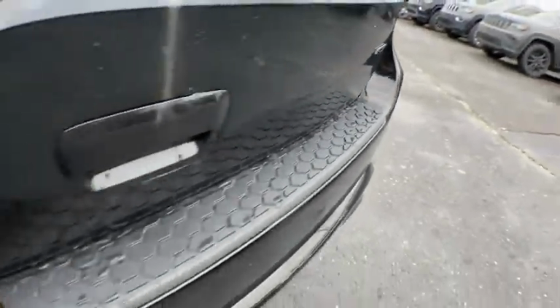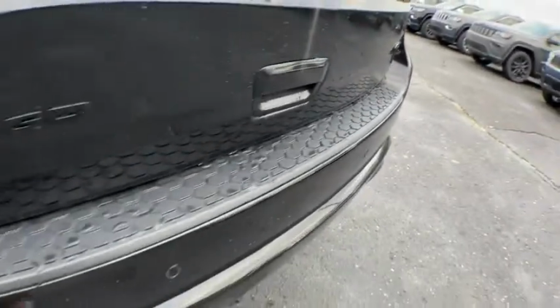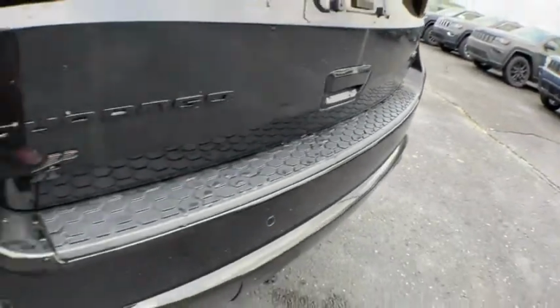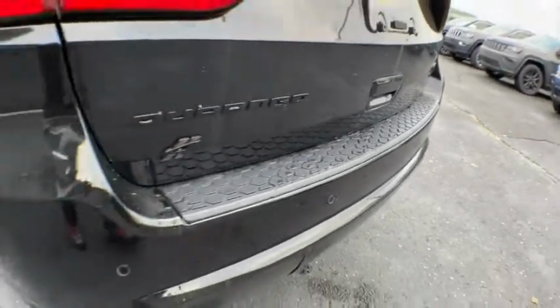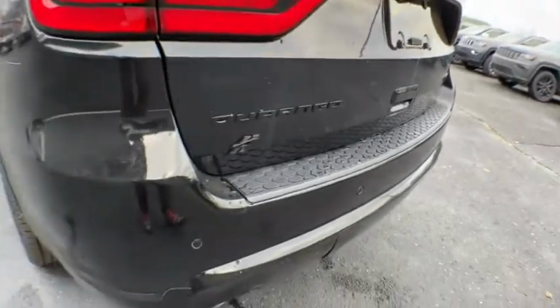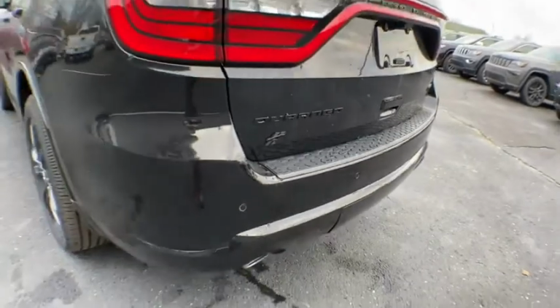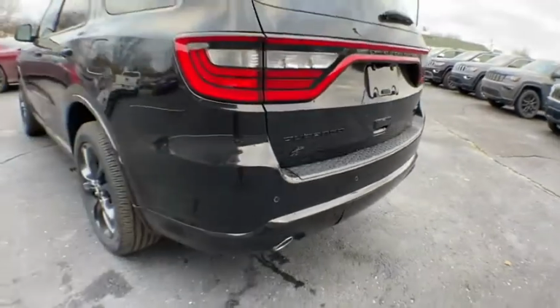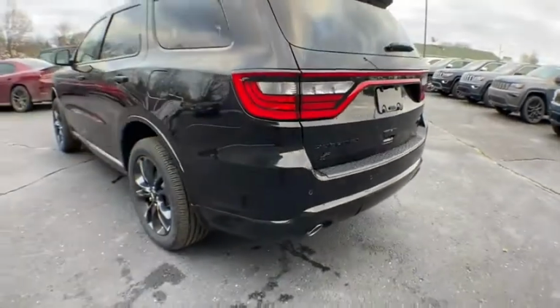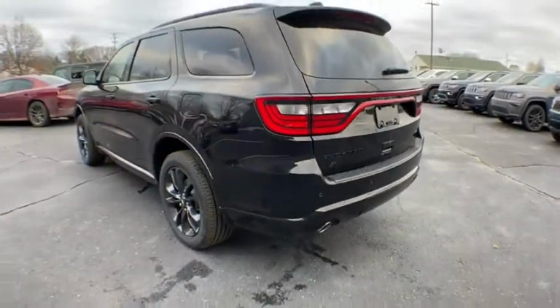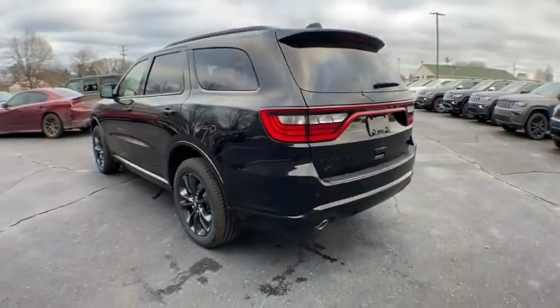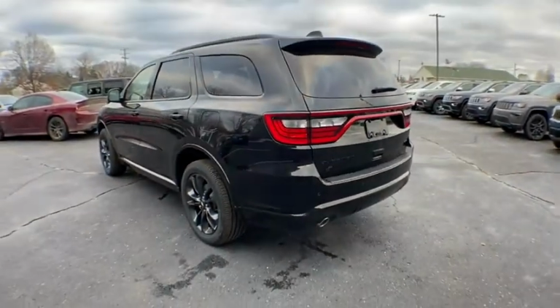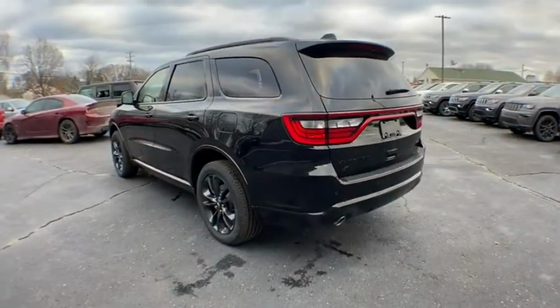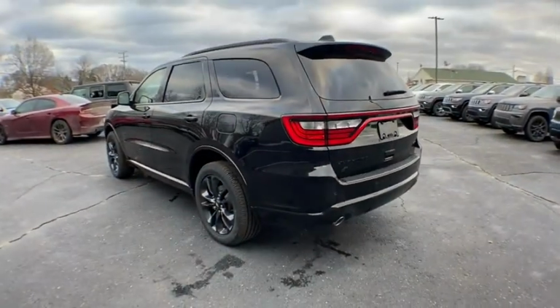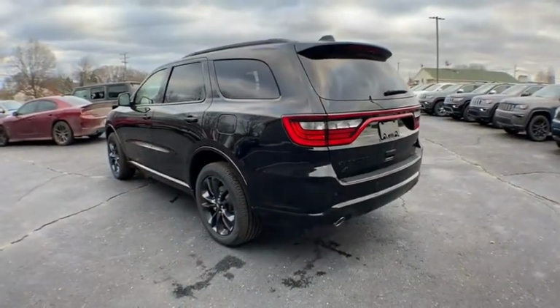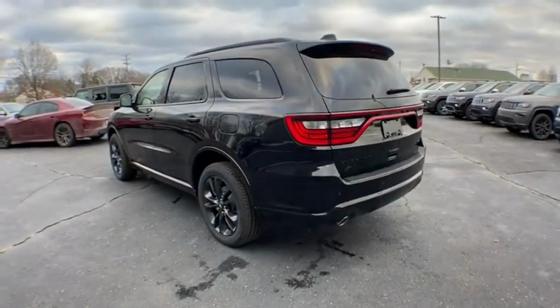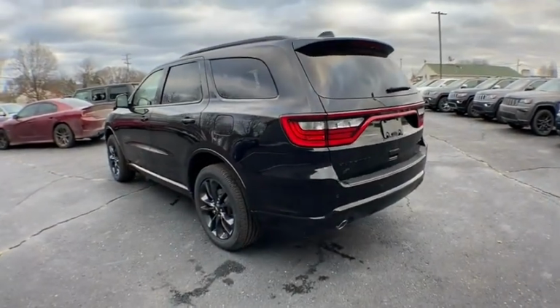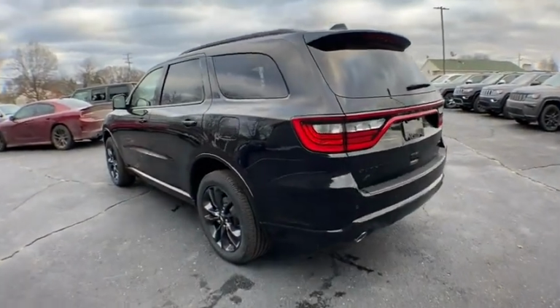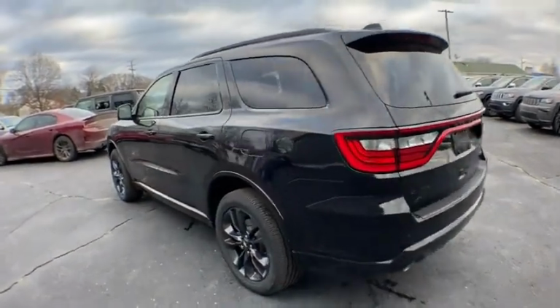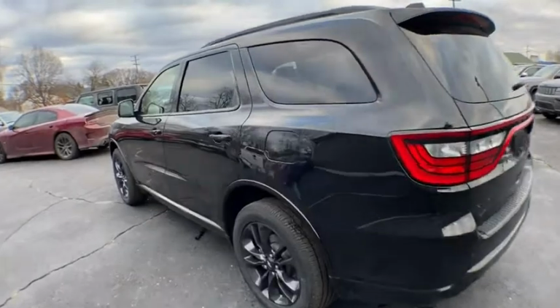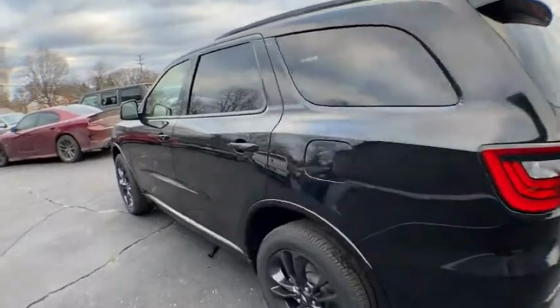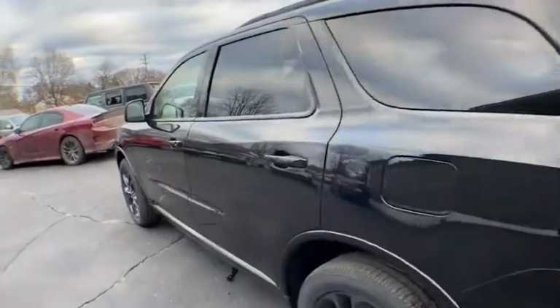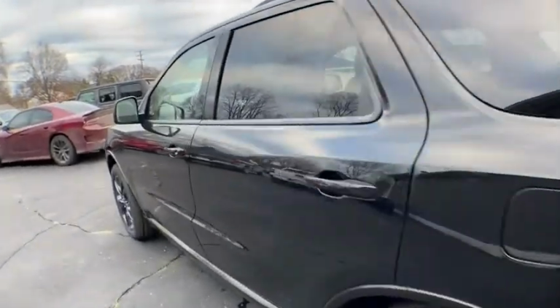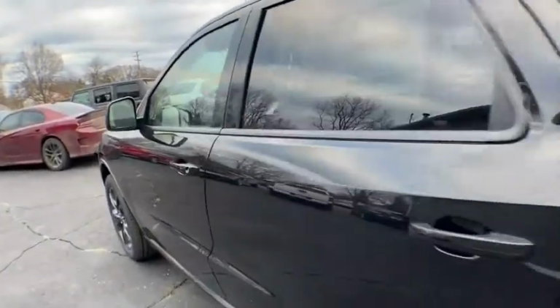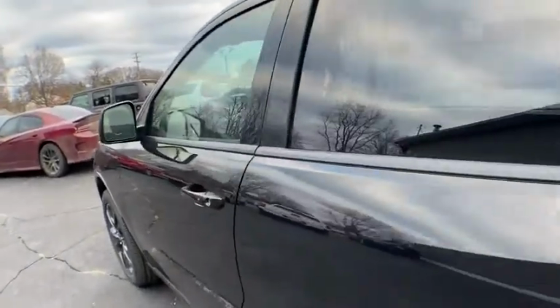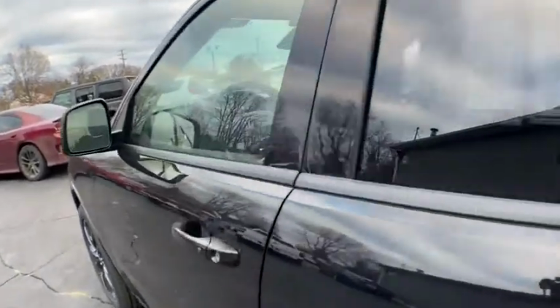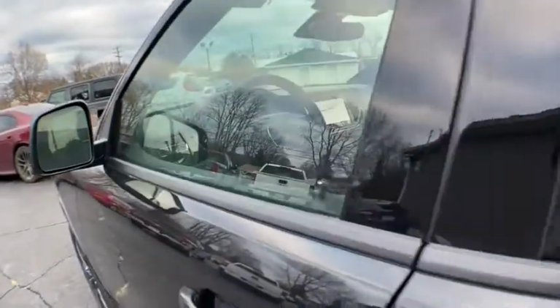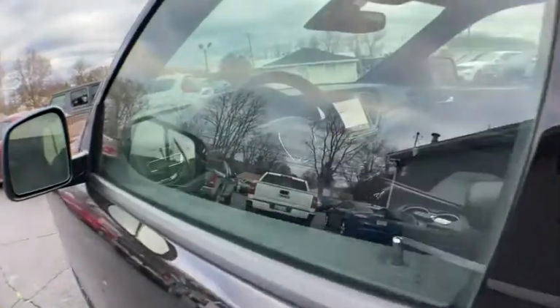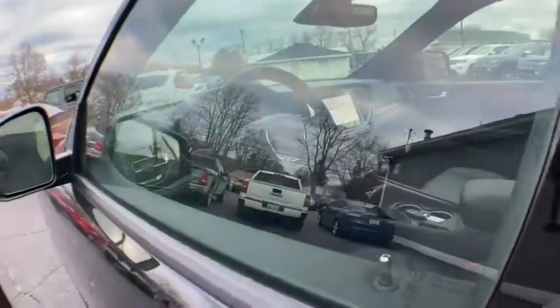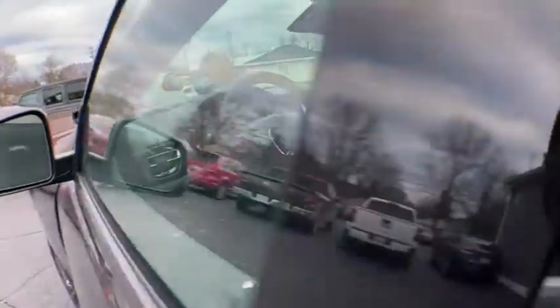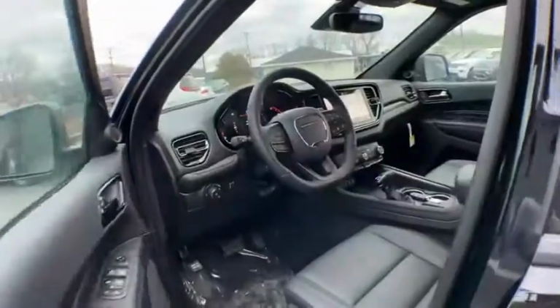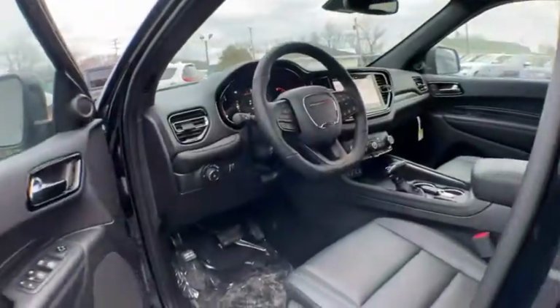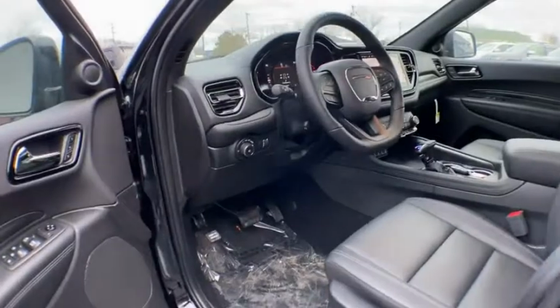Here are some of this vehicle's great options: backup camera, keyless entry, all-wheel drive, power sunroof, stability control, traction control, steering wheel audio controls, anti-lock braking system.